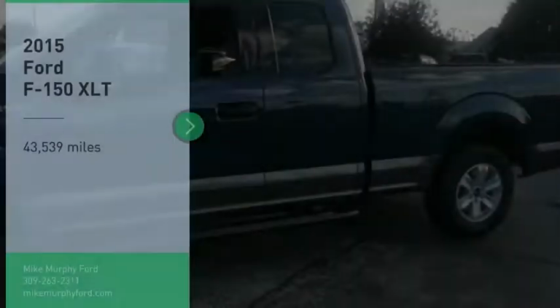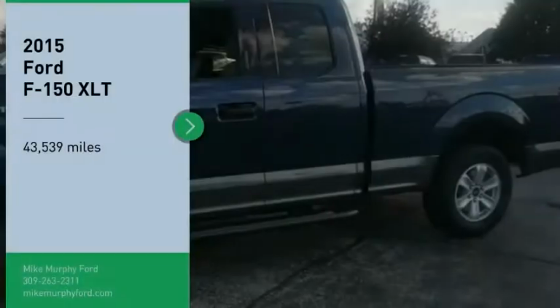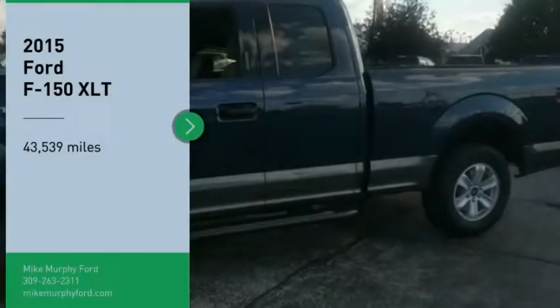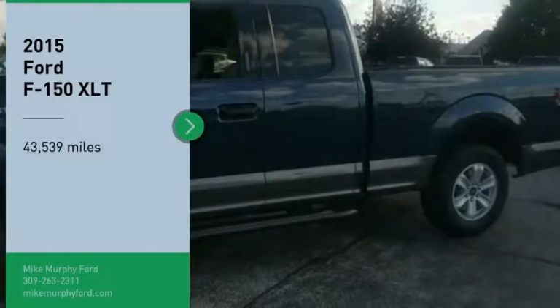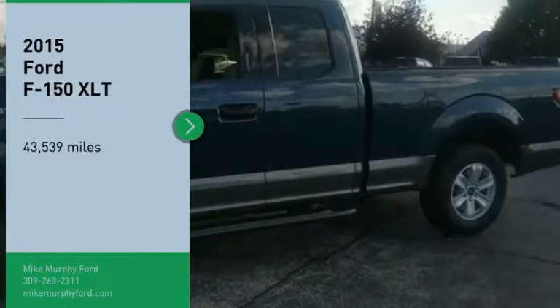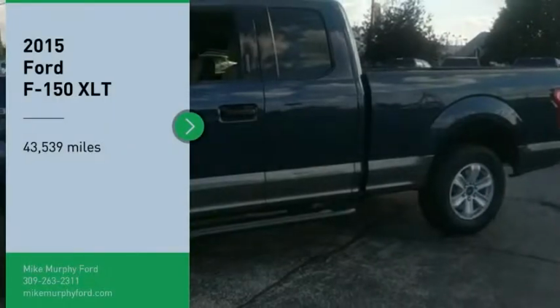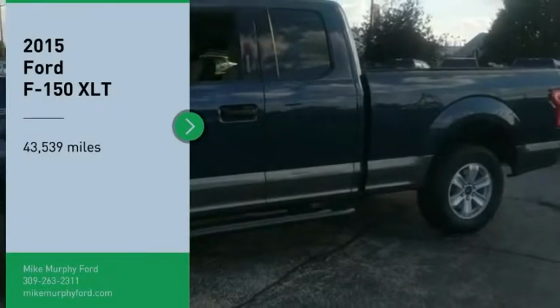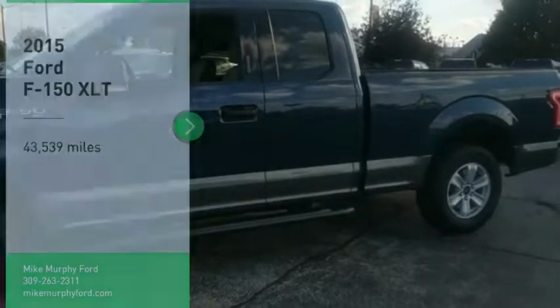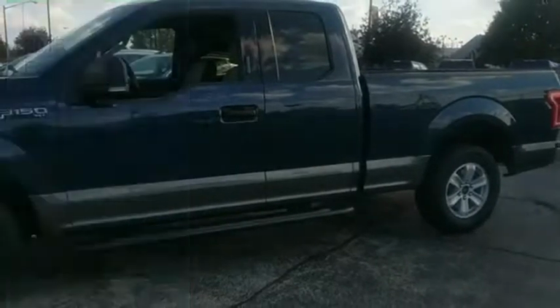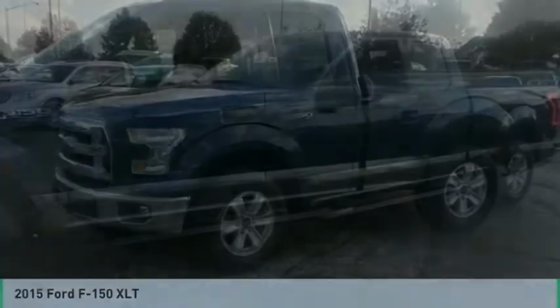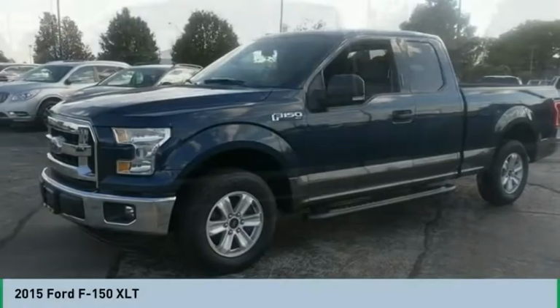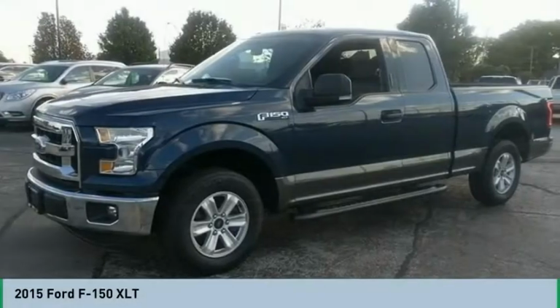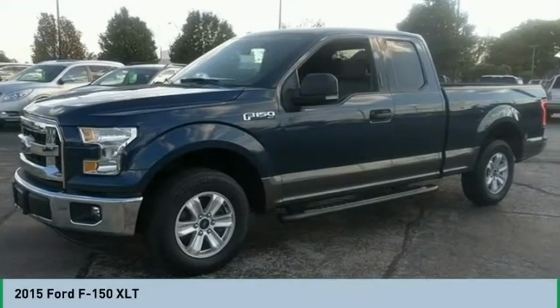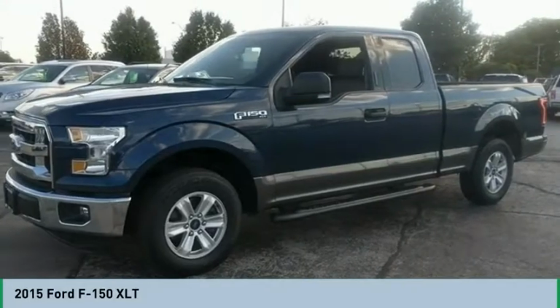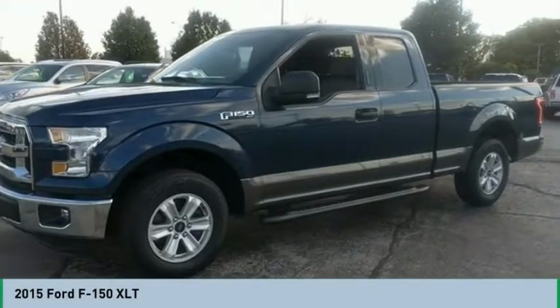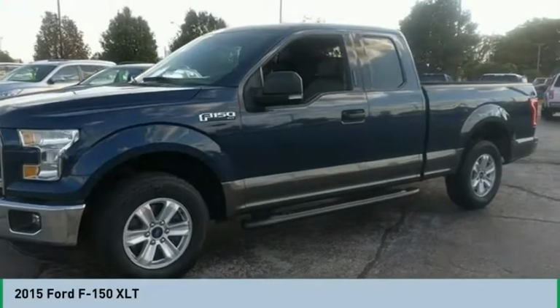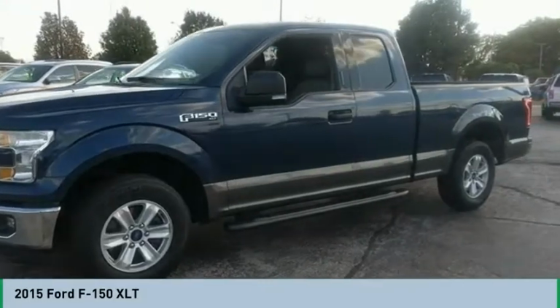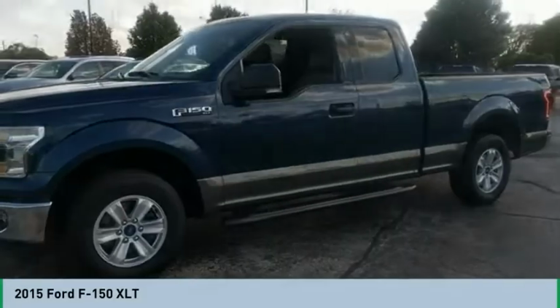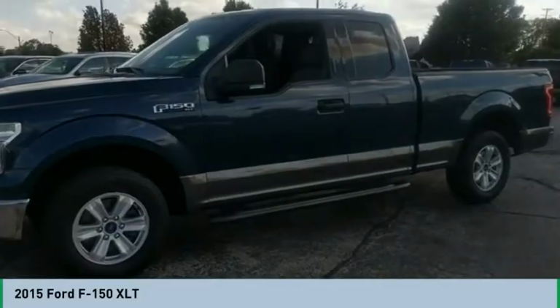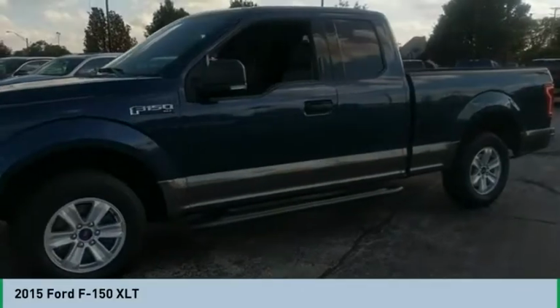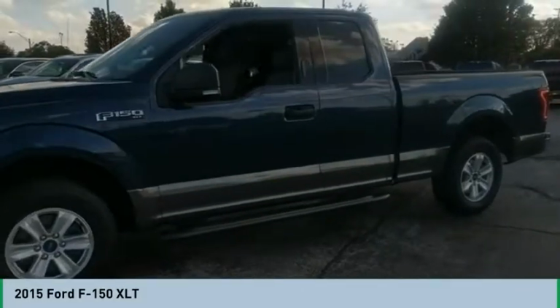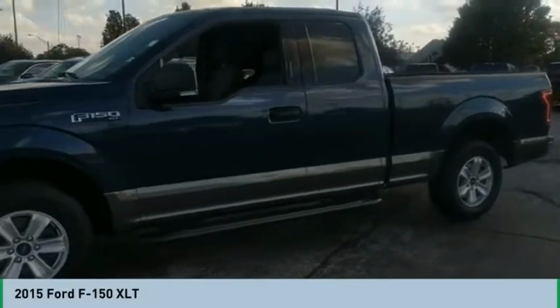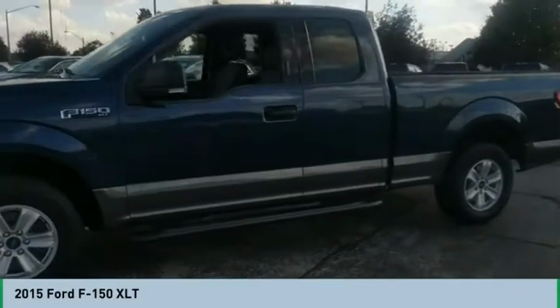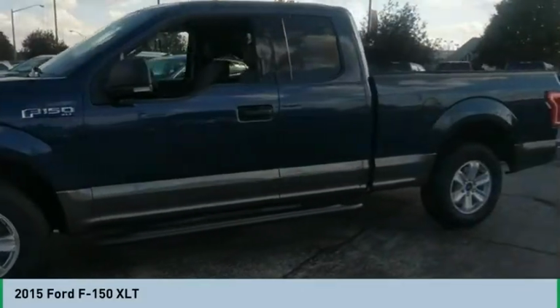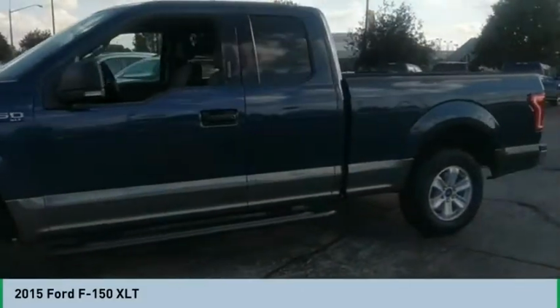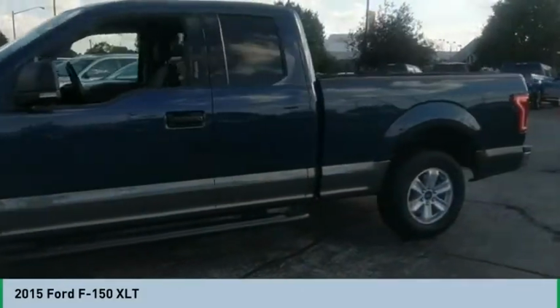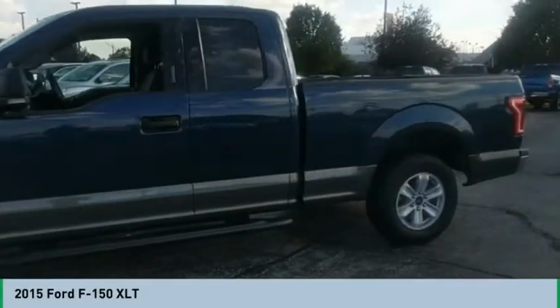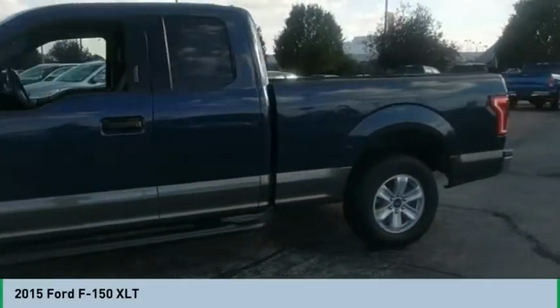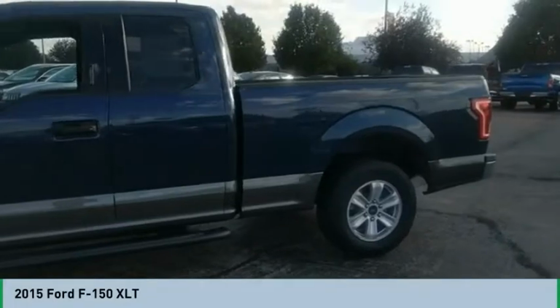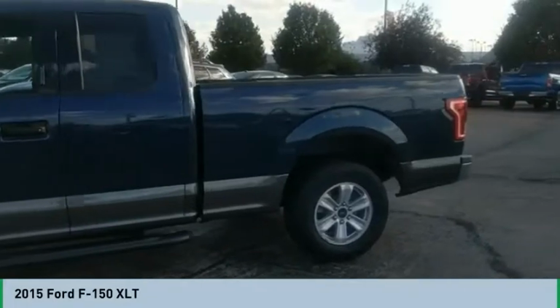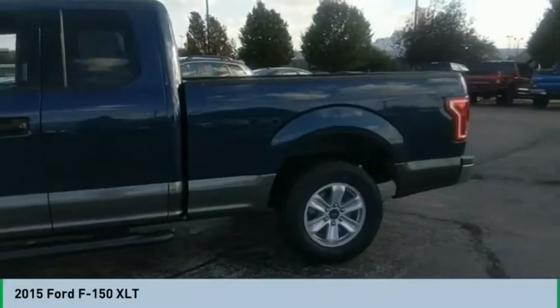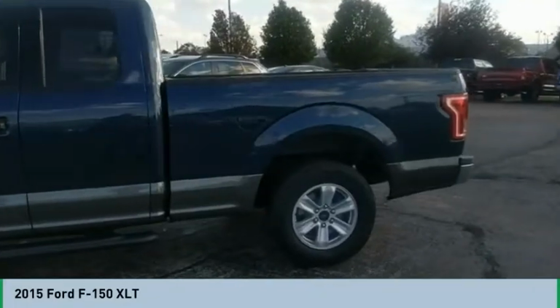Come test drive the 2015 F-150. A Ford F-150 knows how to handle any situation. It's built to follow orders, no whining.